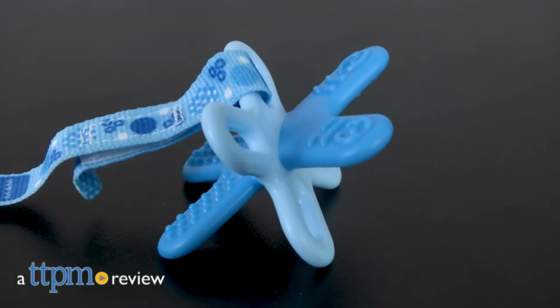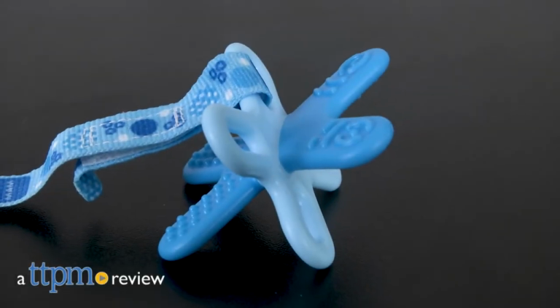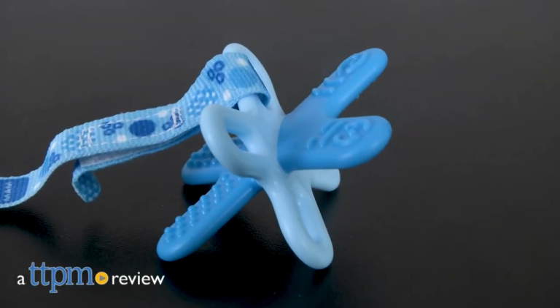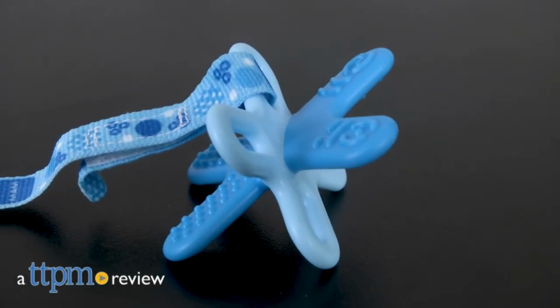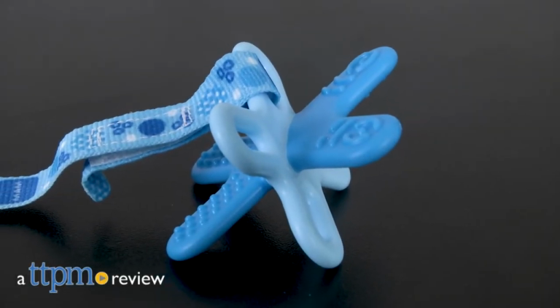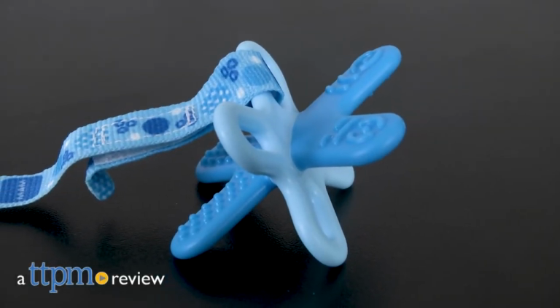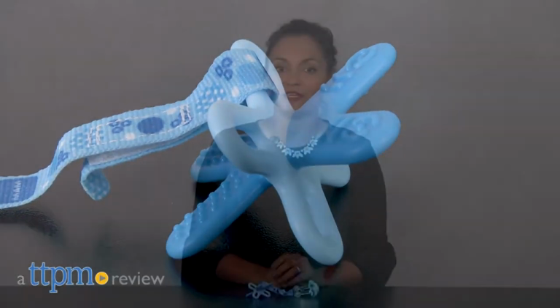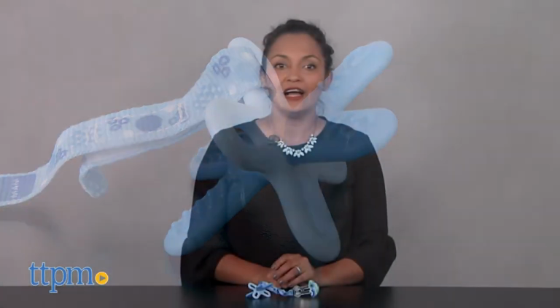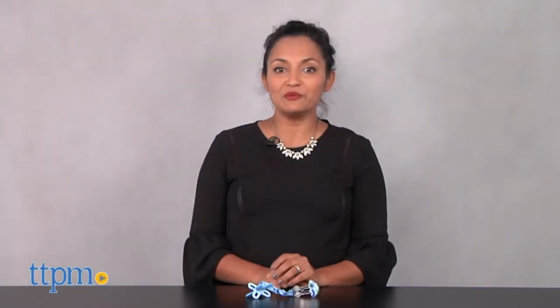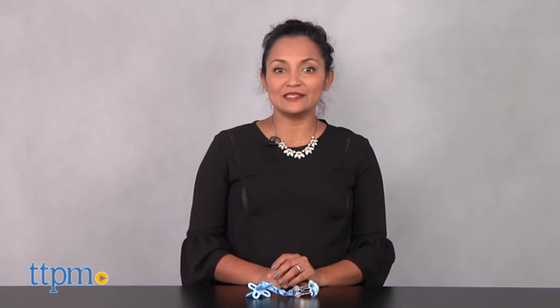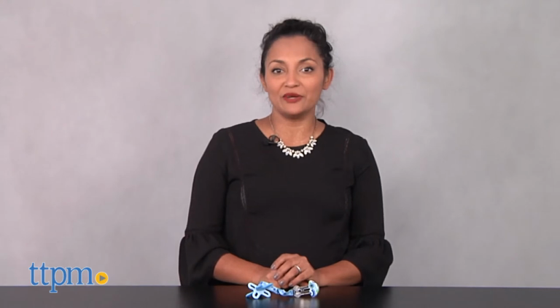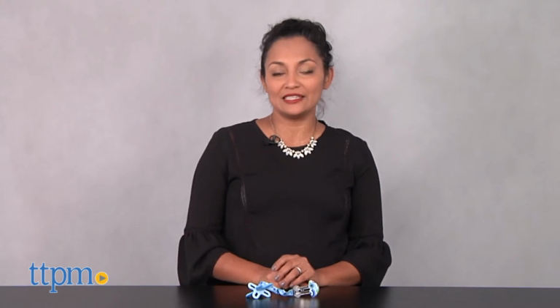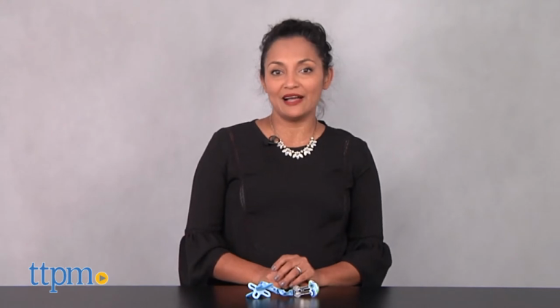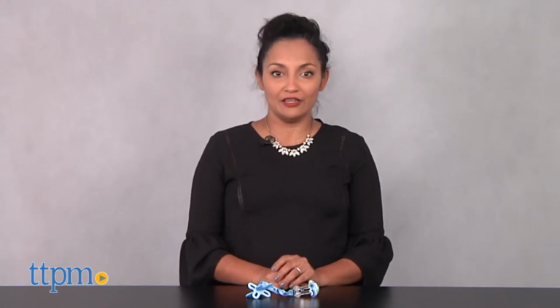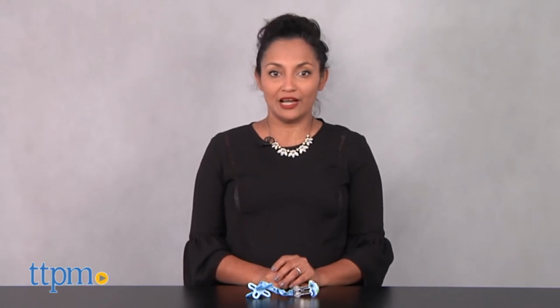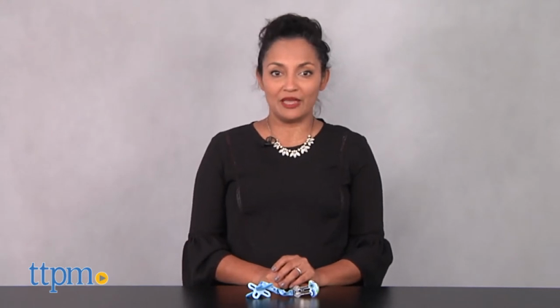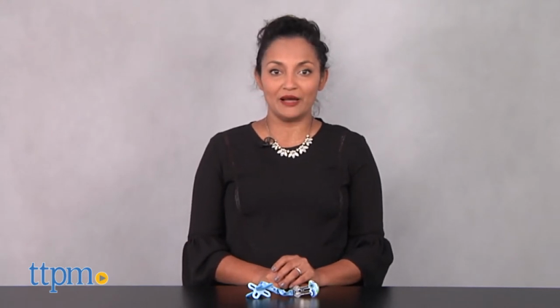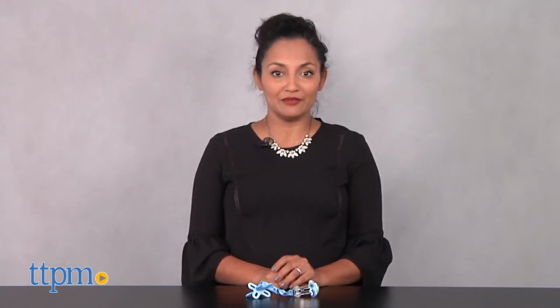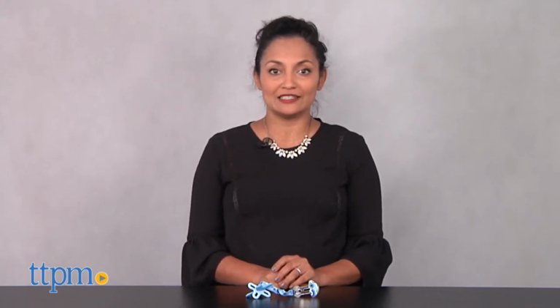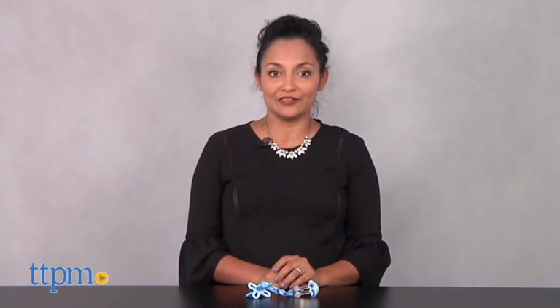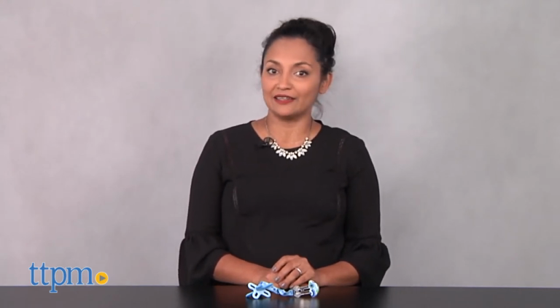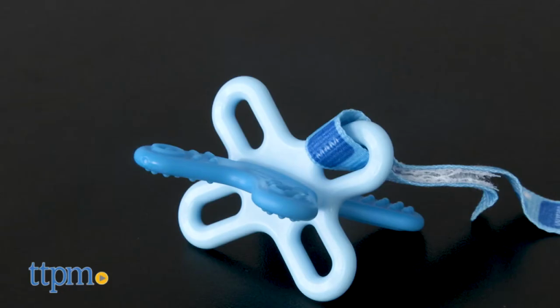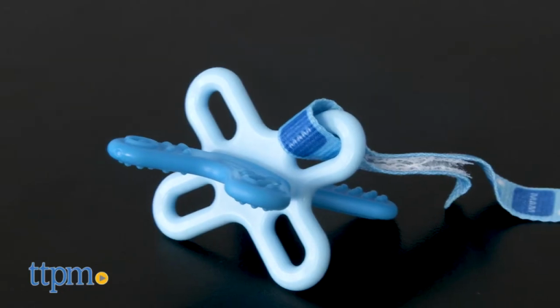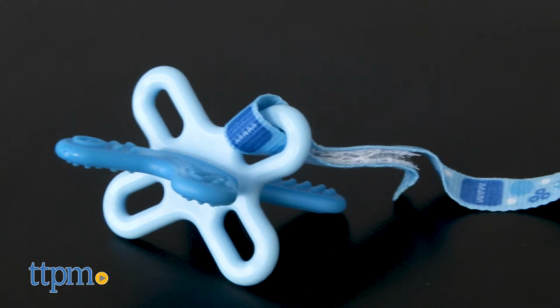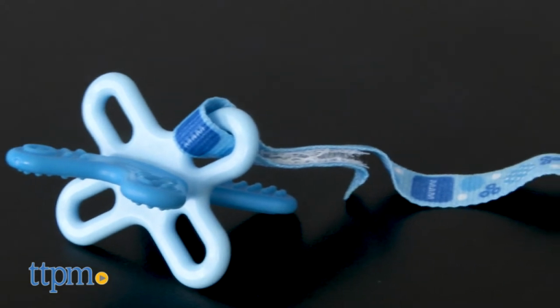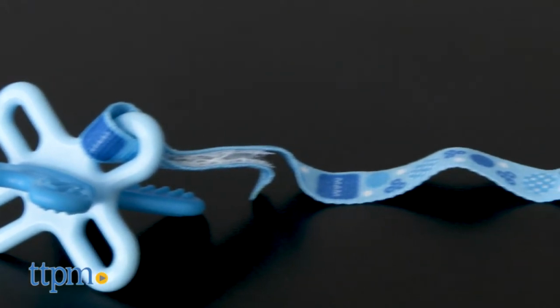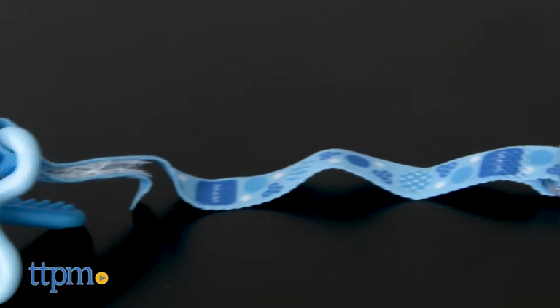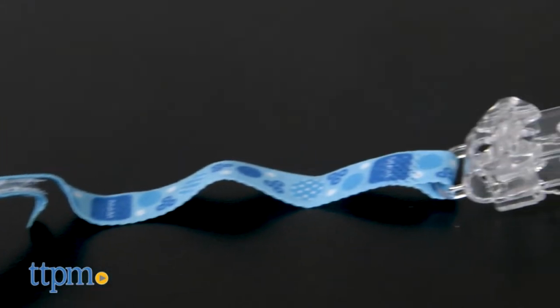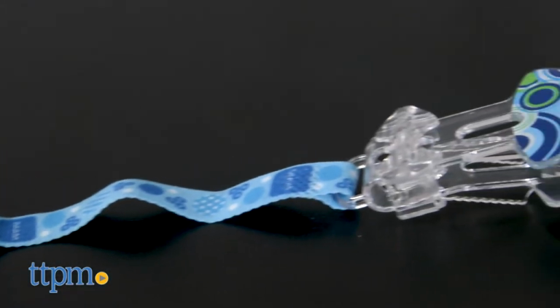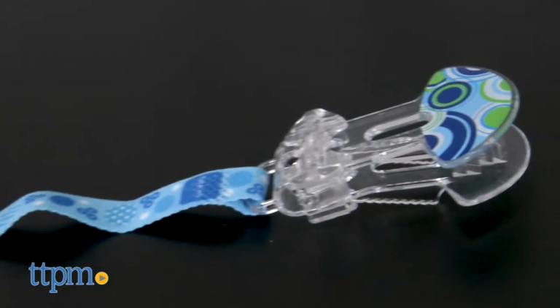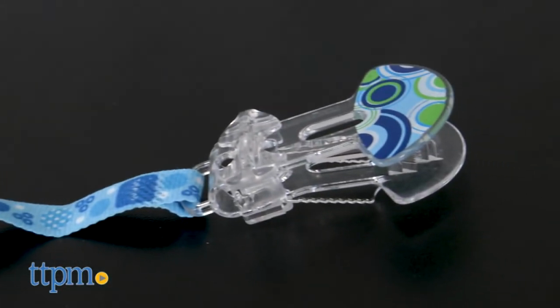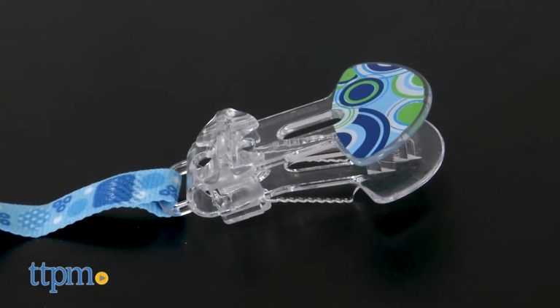An innovative teether for baby. Hi everyone, this is Maria with TTPM, and here we have the Man Bite and Relax Teether and Clip. This is a lightweight mini teether with a very innovative design.